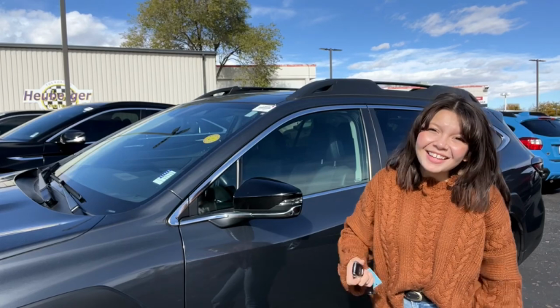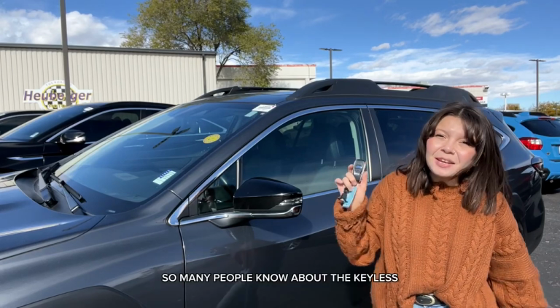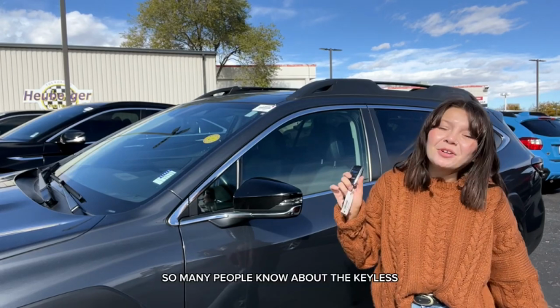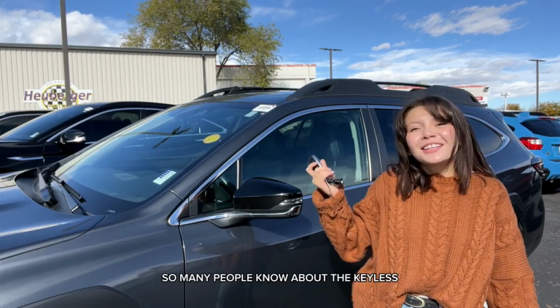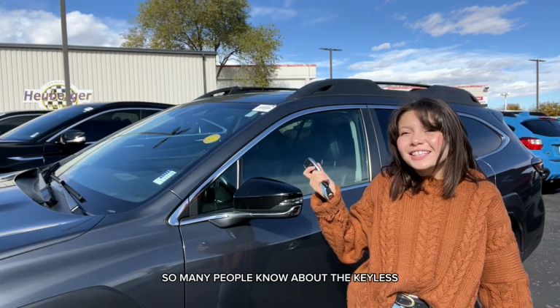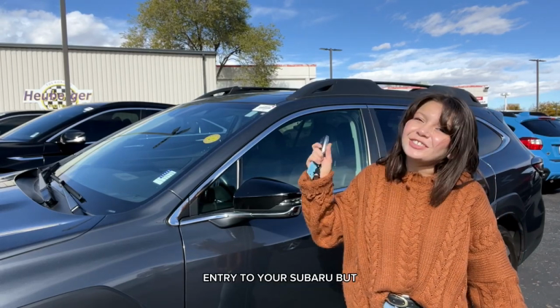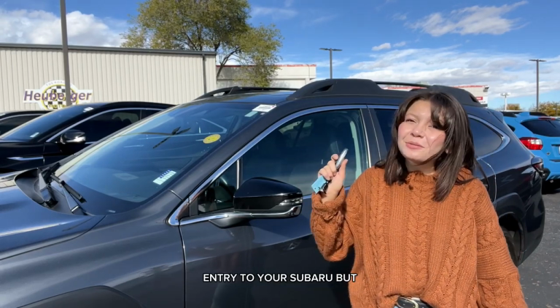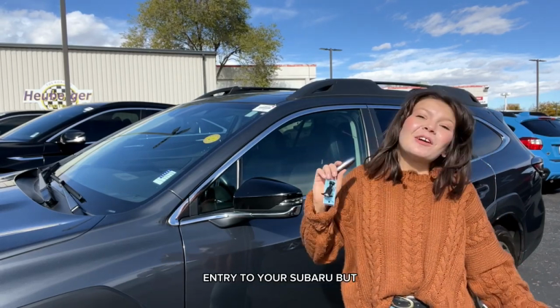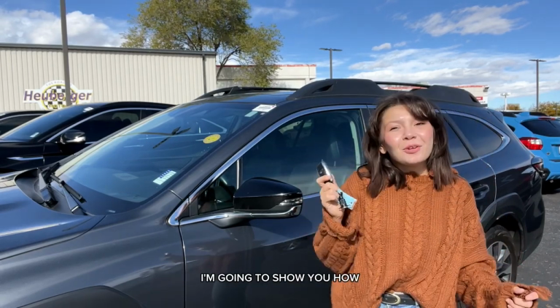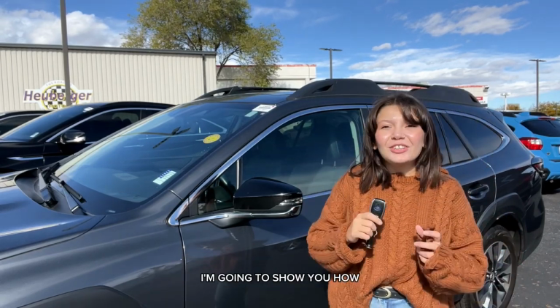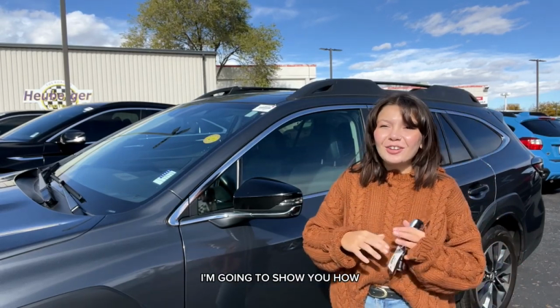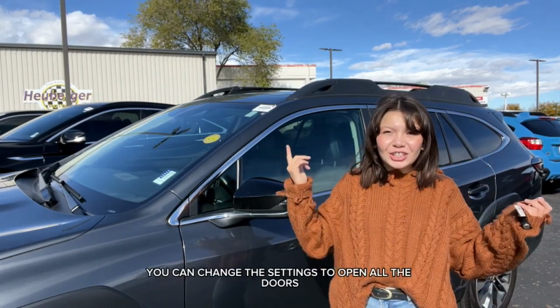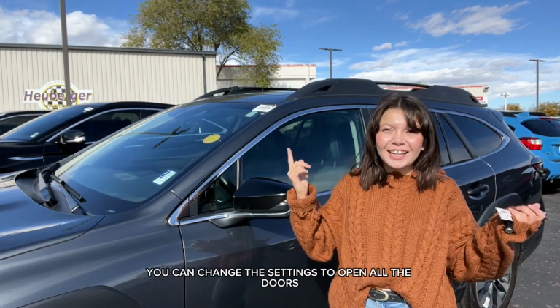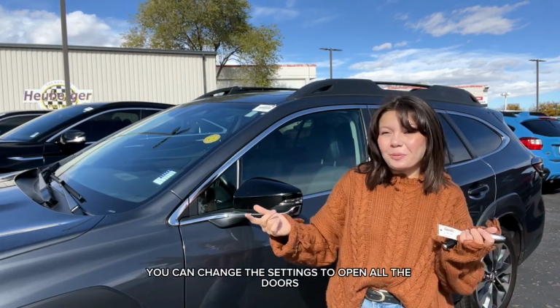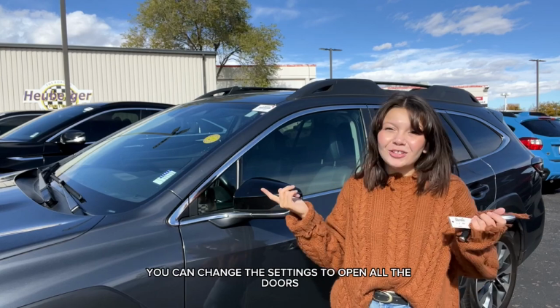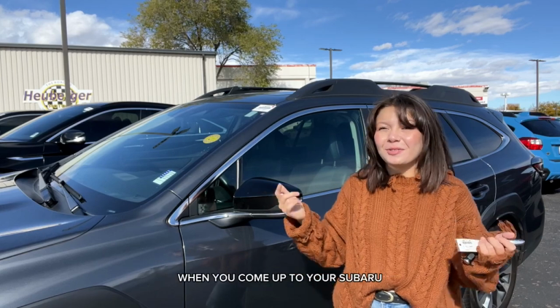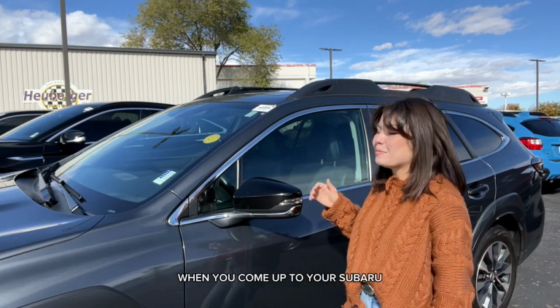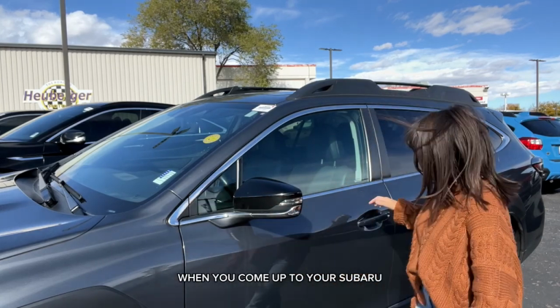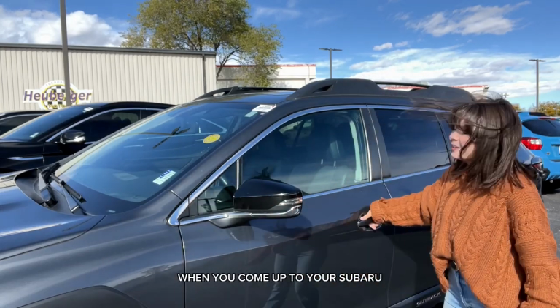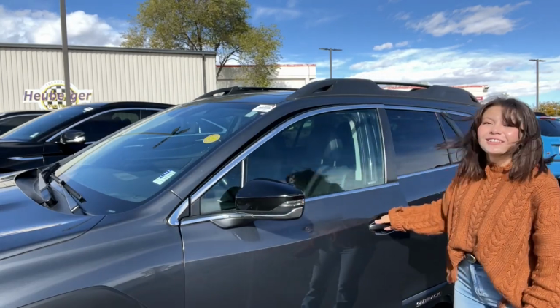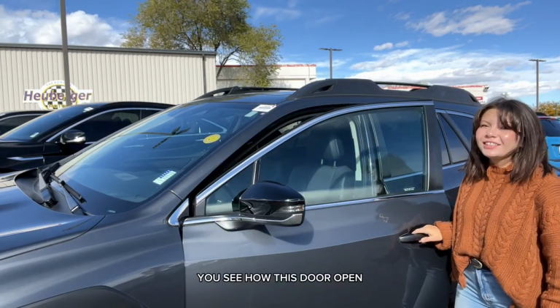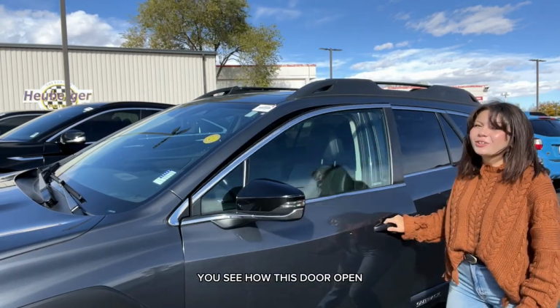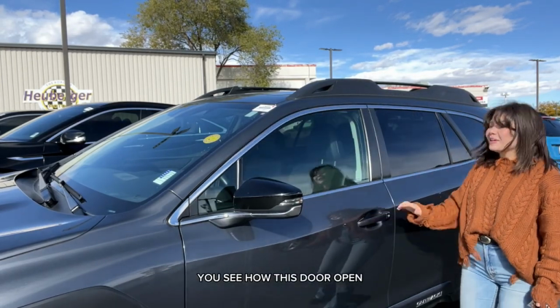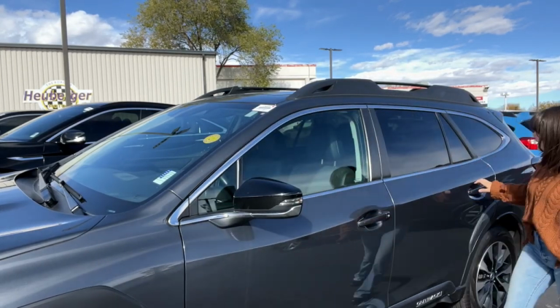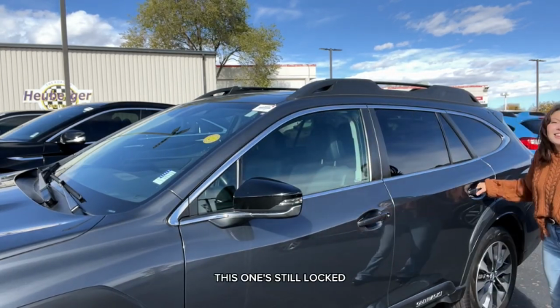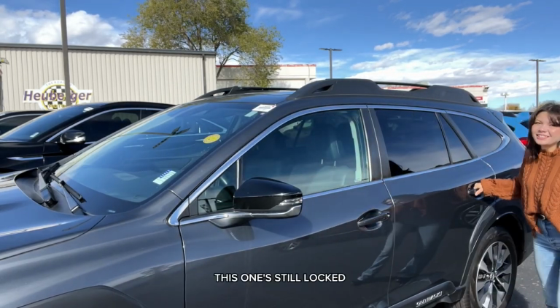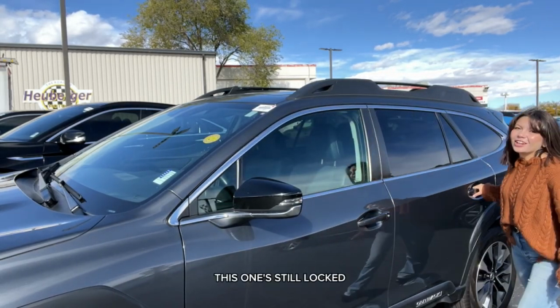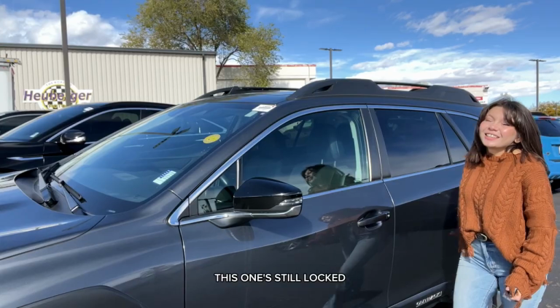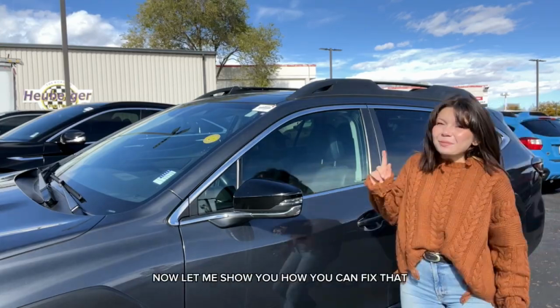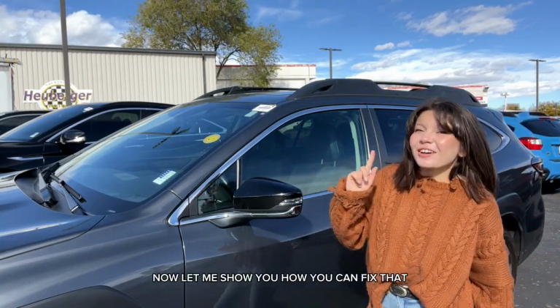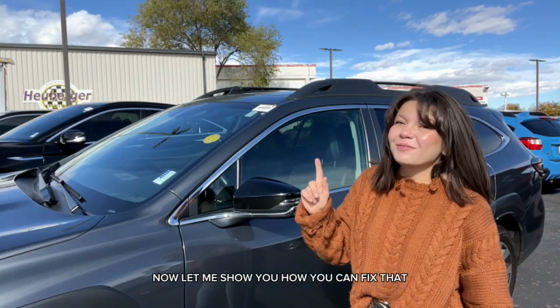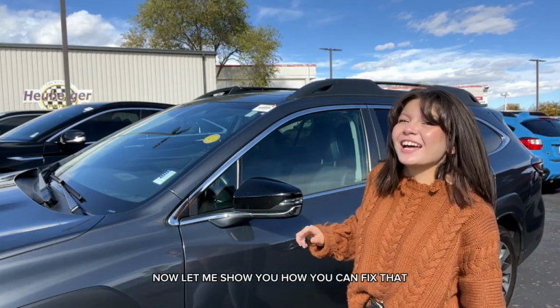So many people know about keyless entry to your Subaru, but I'm going to show you how you can change the settings to open all the doors when you come up to your Subaru. See how this door opens but this one's still locked — now let me show you how you can fix that.